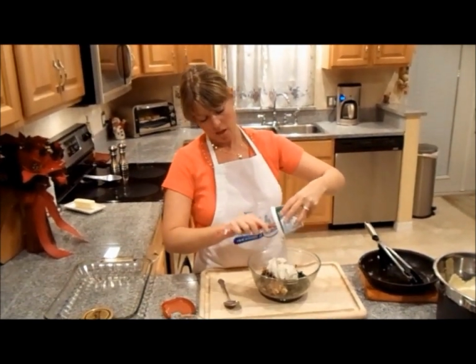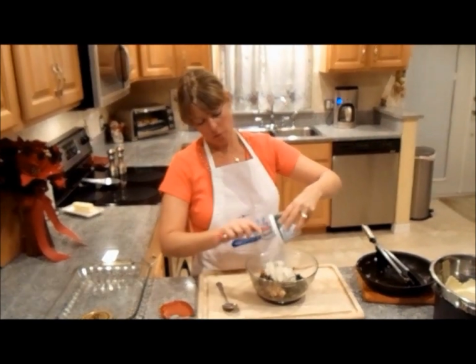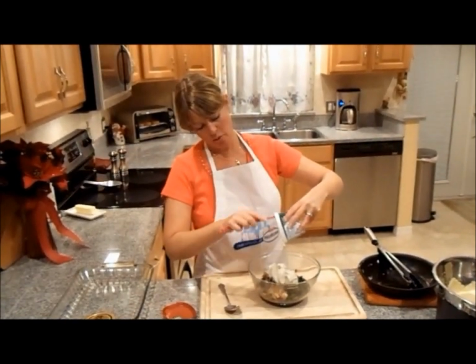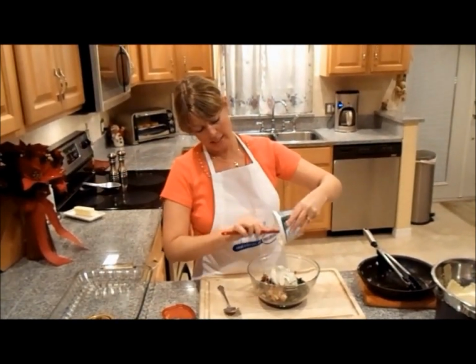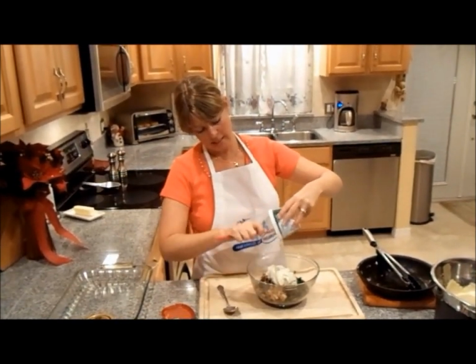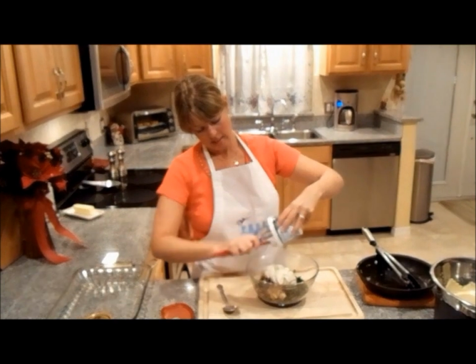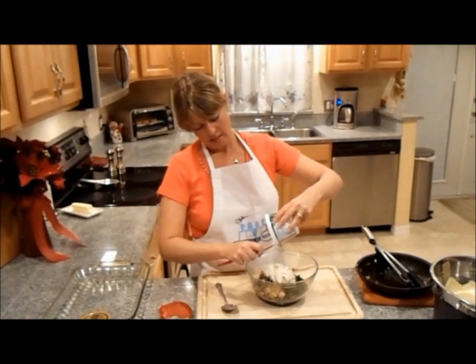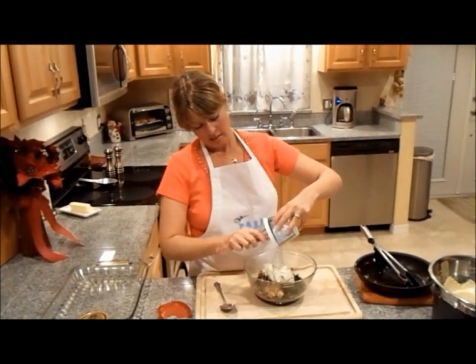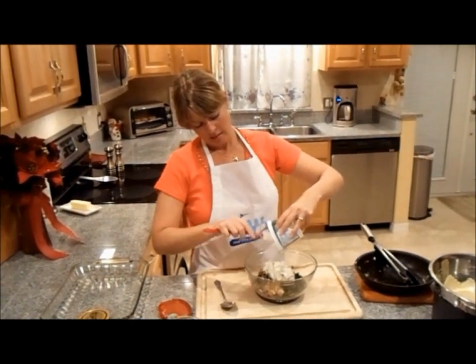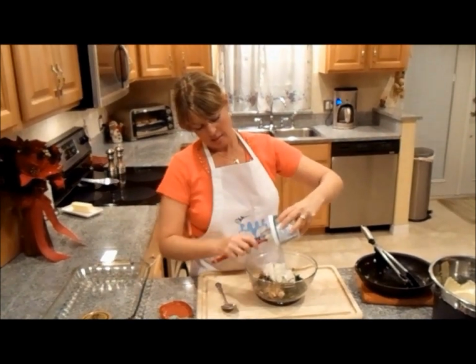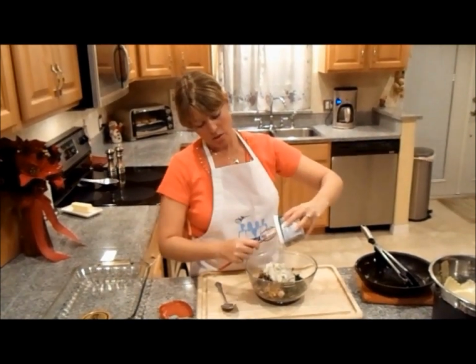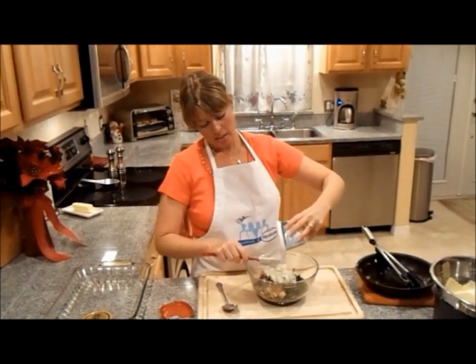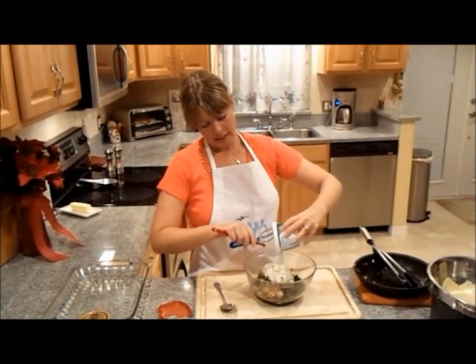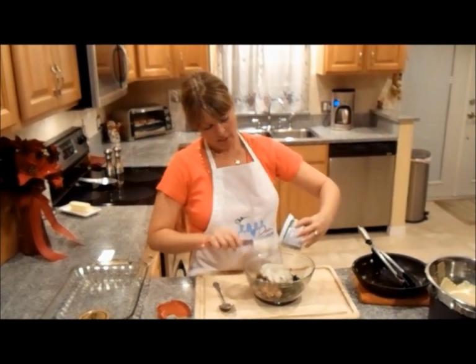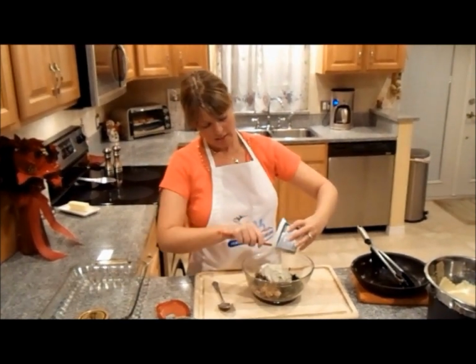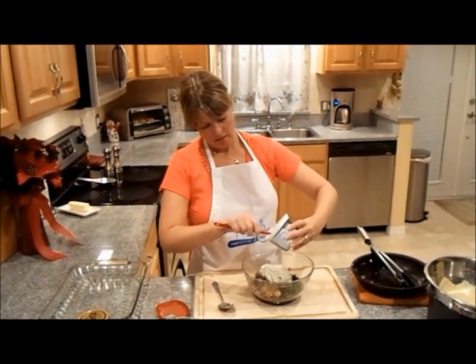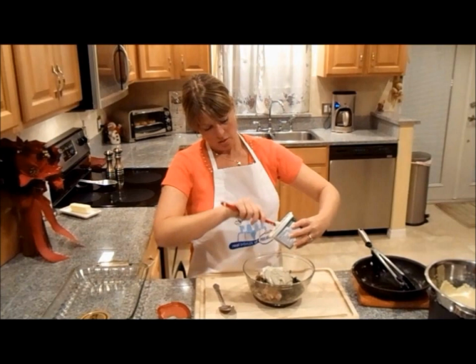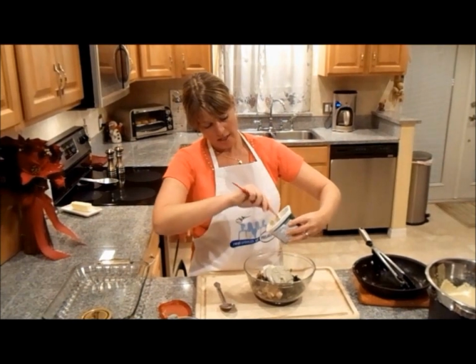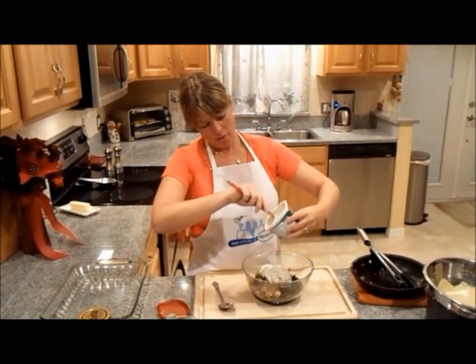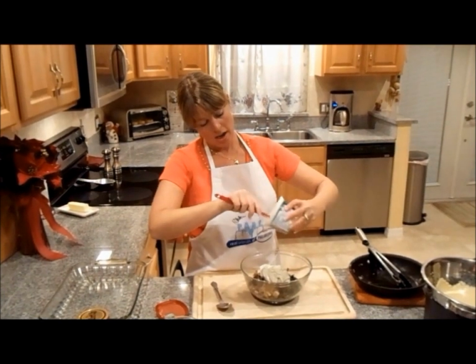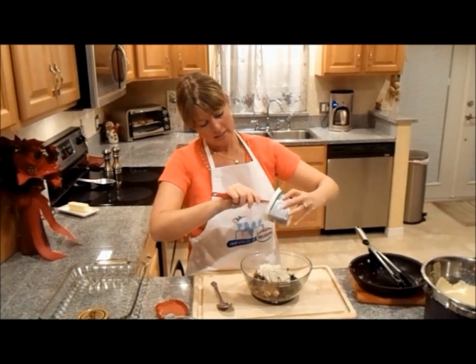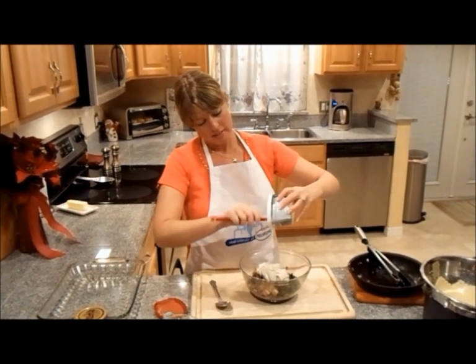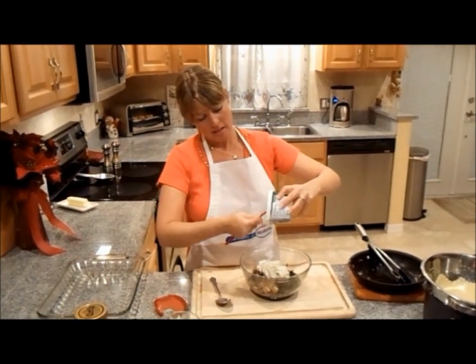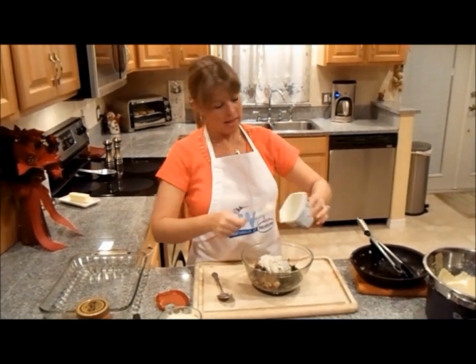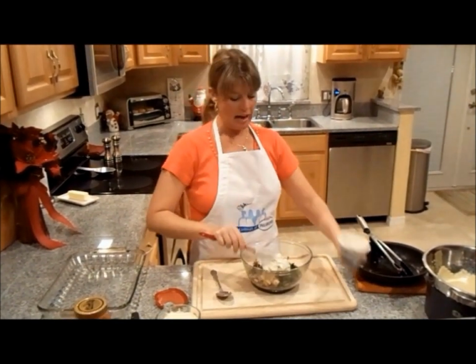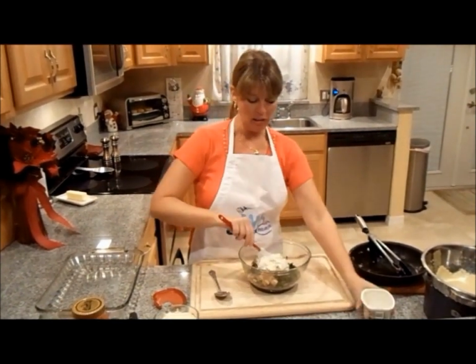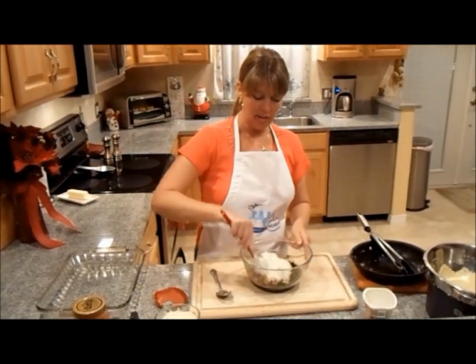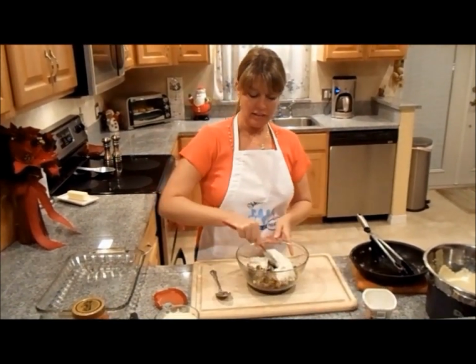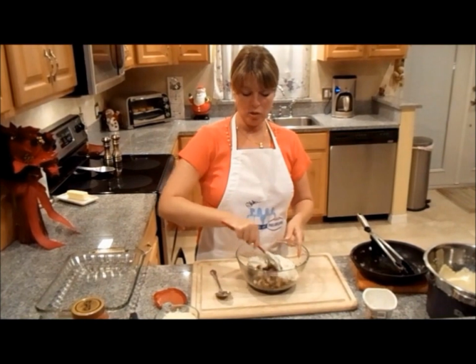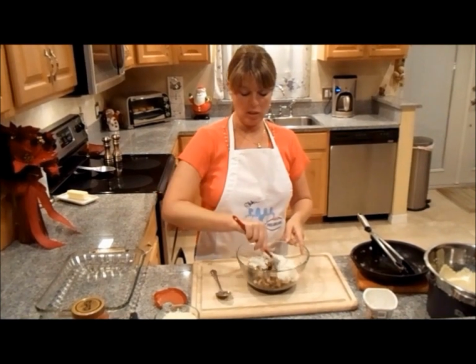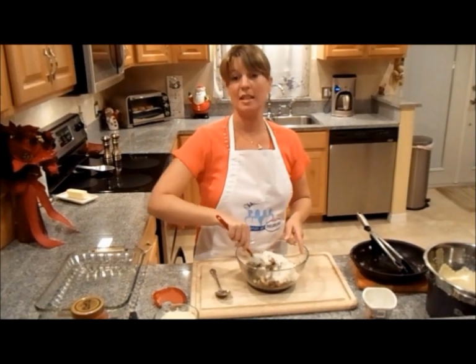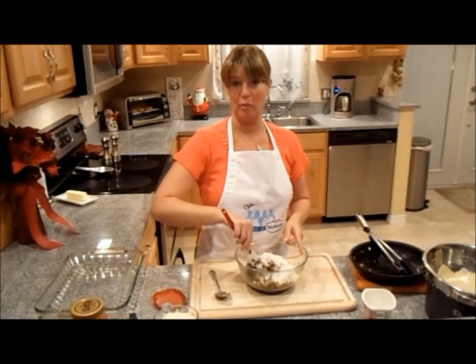Oh, look at this creaminess — this is going to be delicious. What a great product. I have it all in there and the next thing to do is to mix it very well.